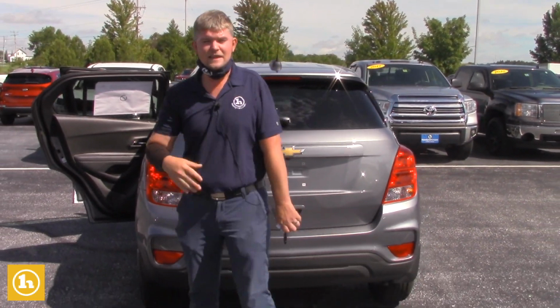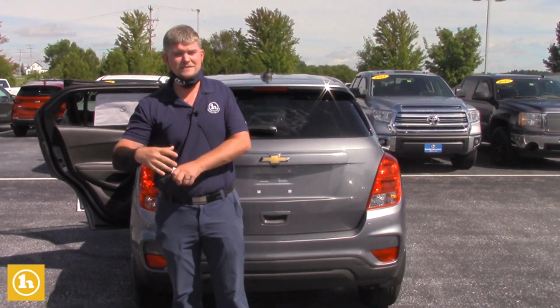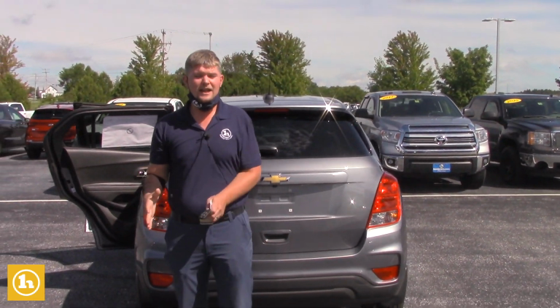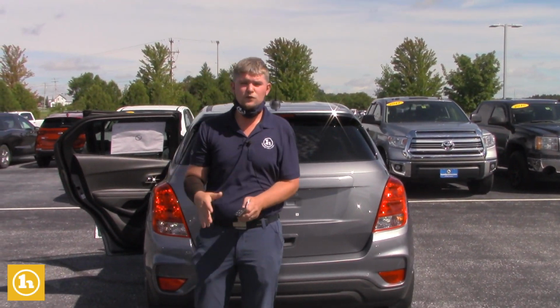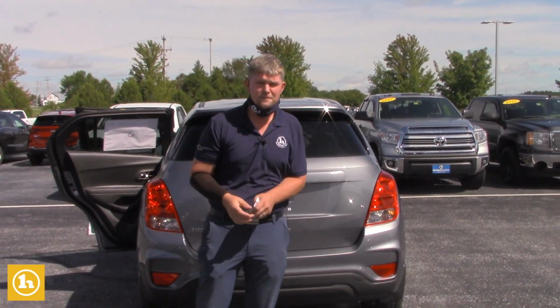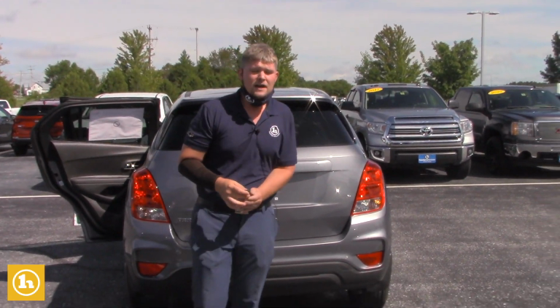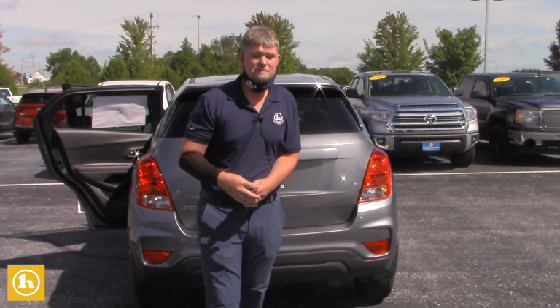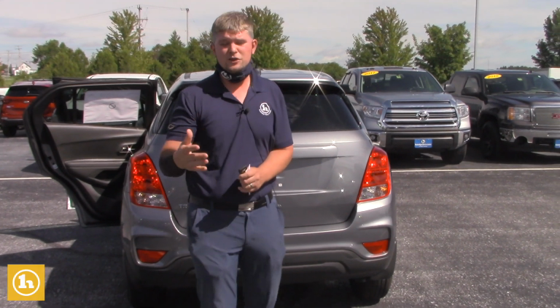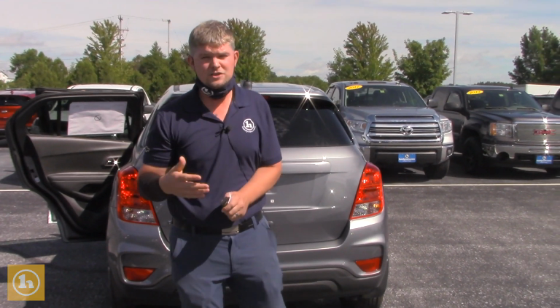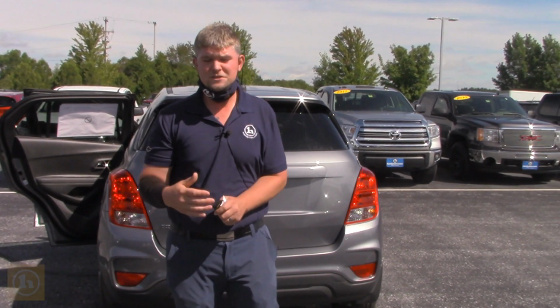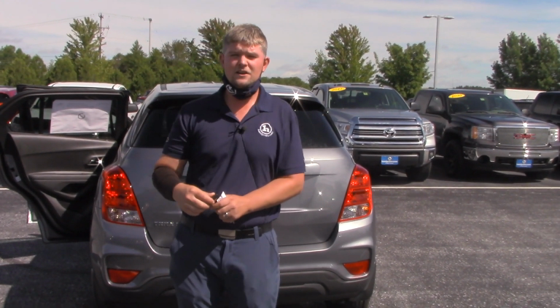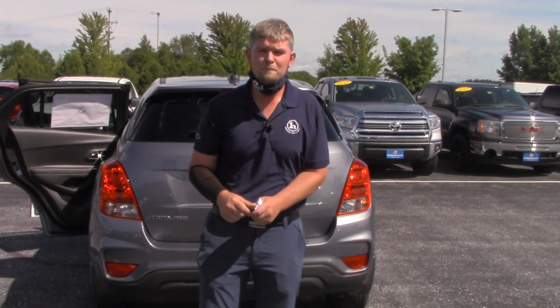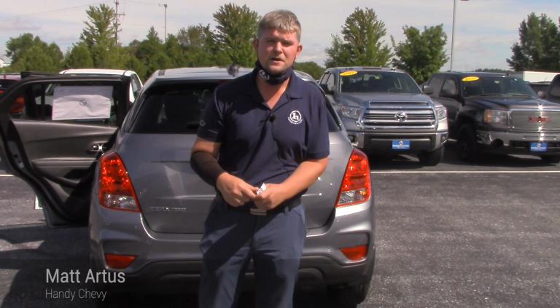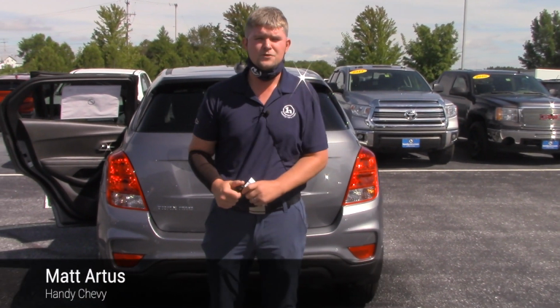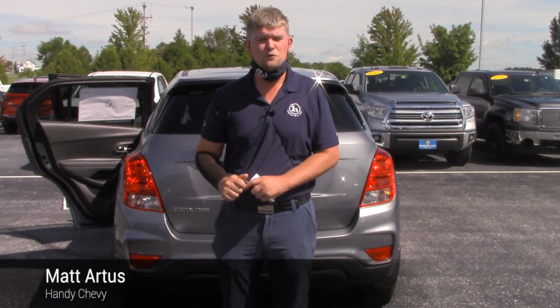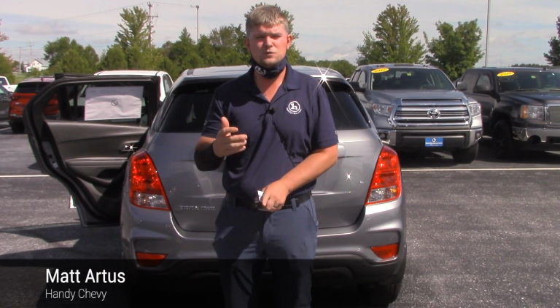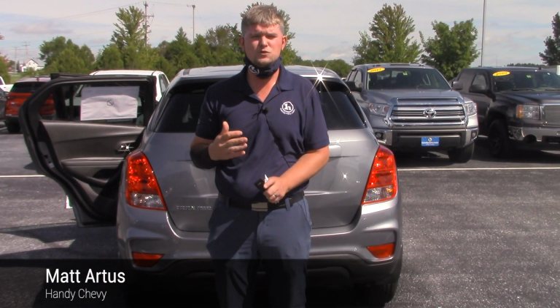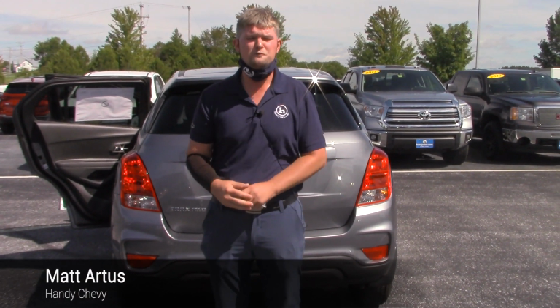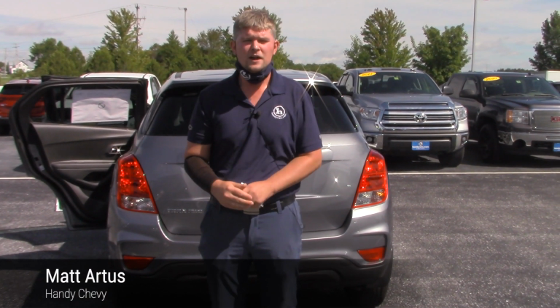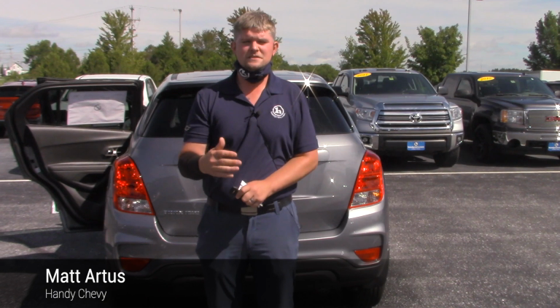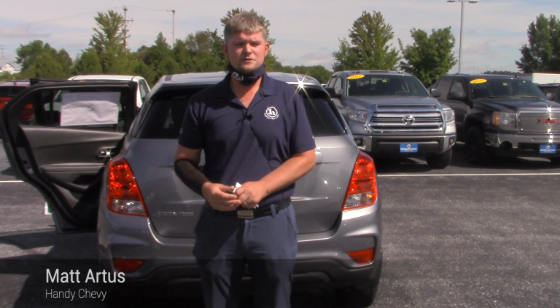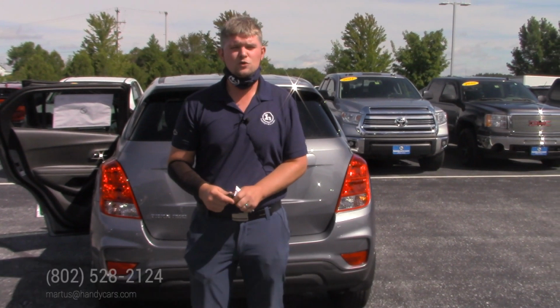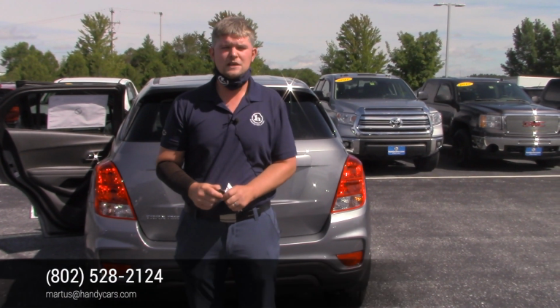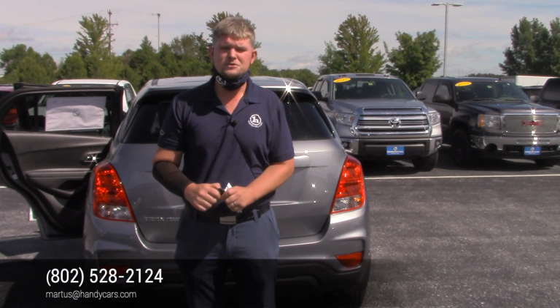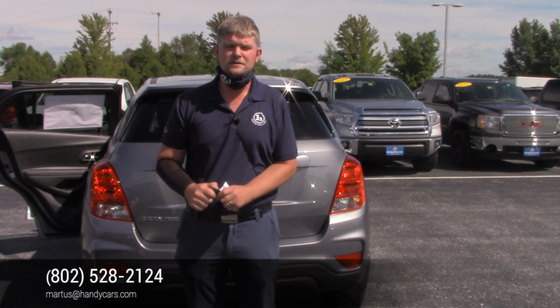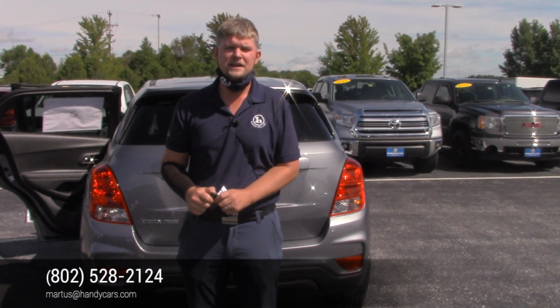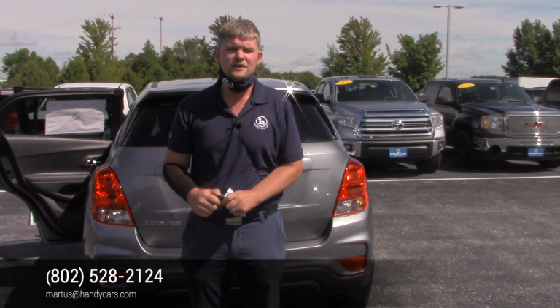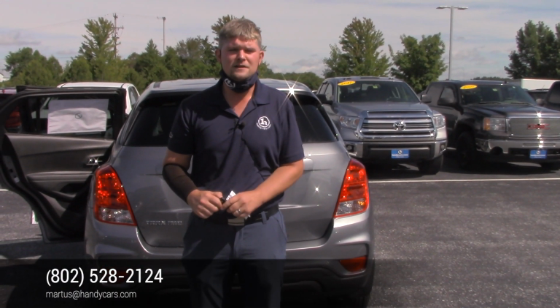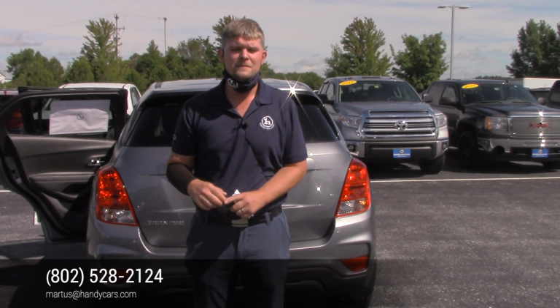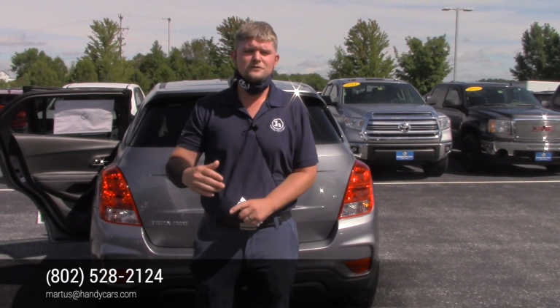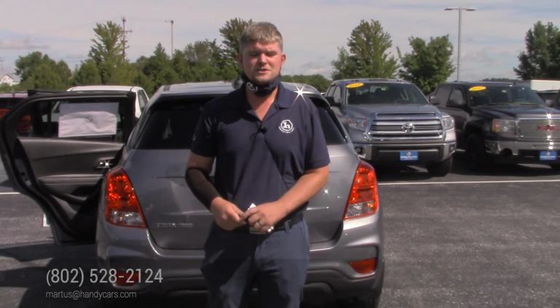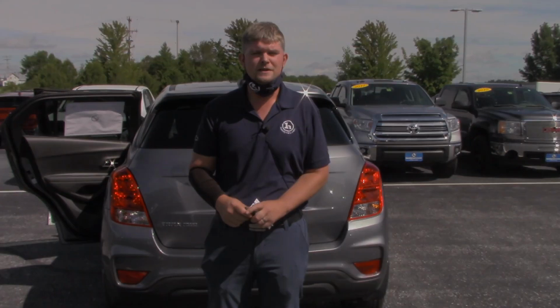It gets best-in-class fuel economy. If you have any questions, I'm certainly here to help. My number is 802-528-2124, and as always, when you're short on time, shop online at HandyCars.com. Thanks so much and have a great day.